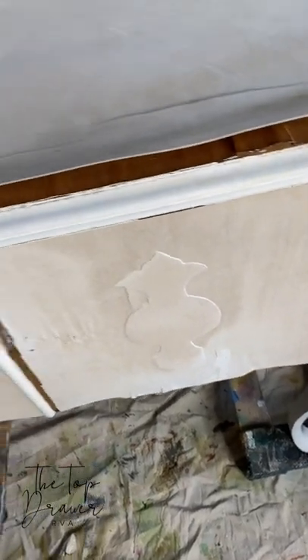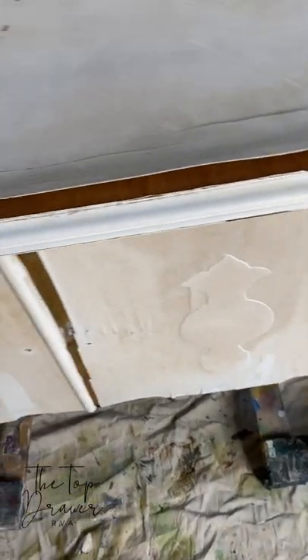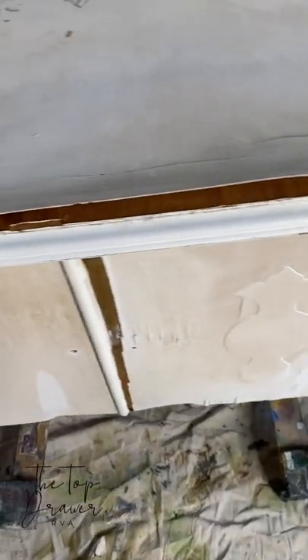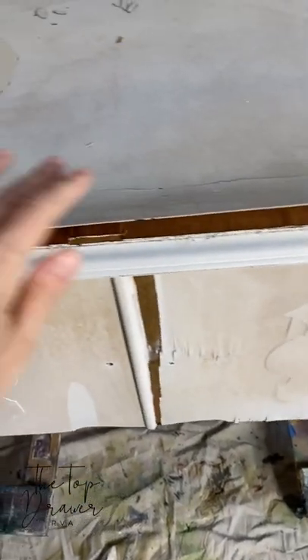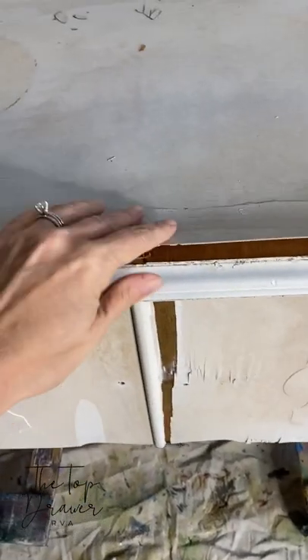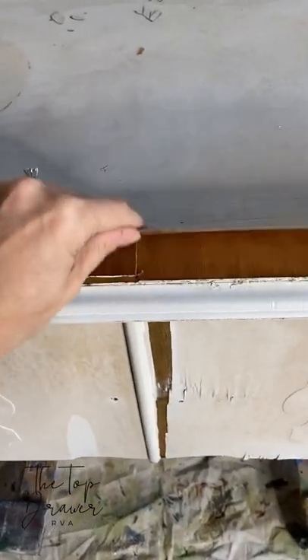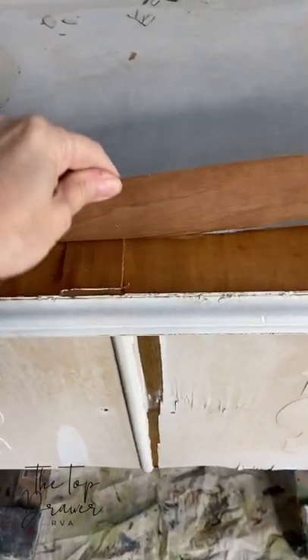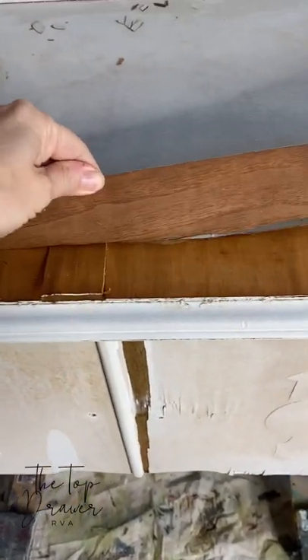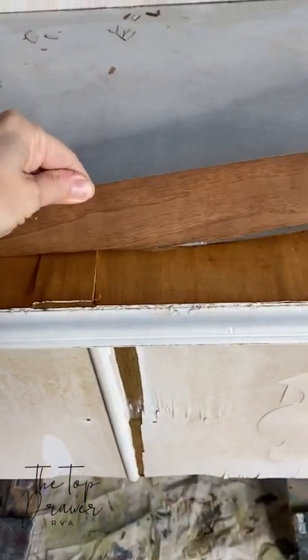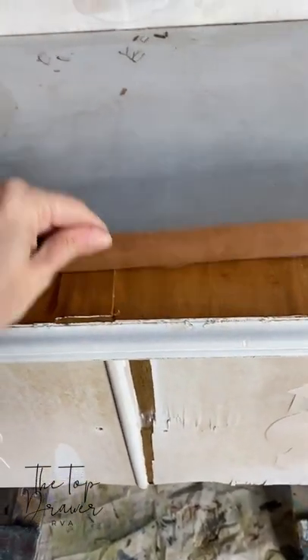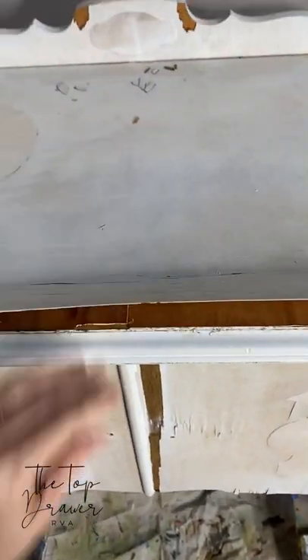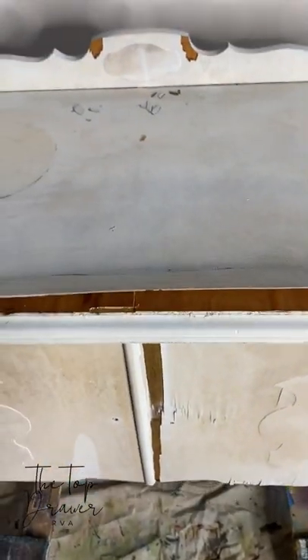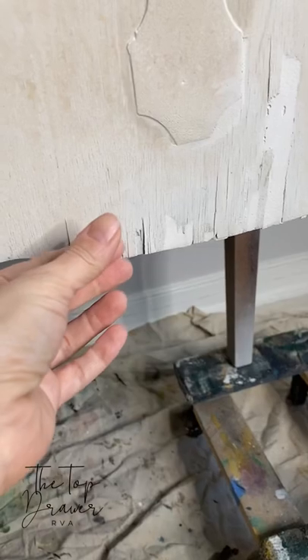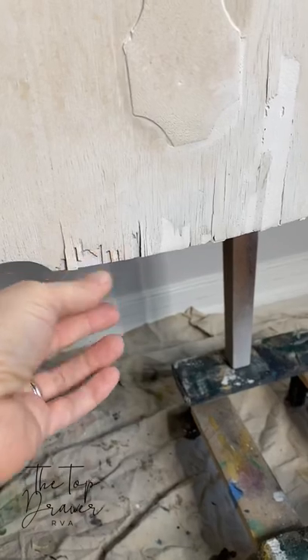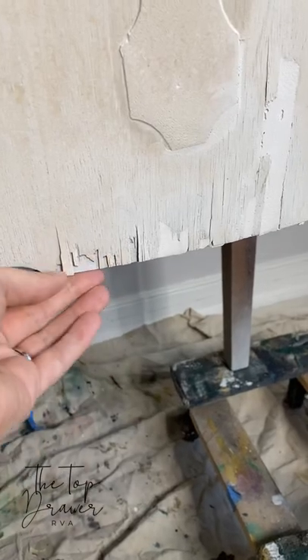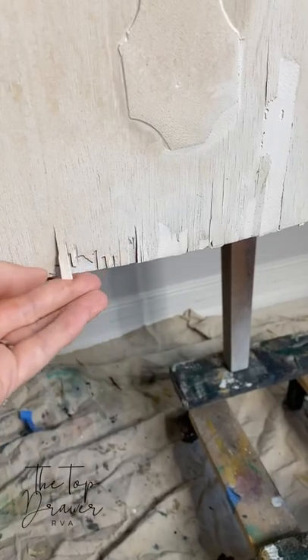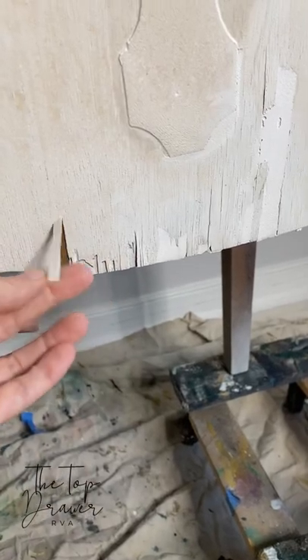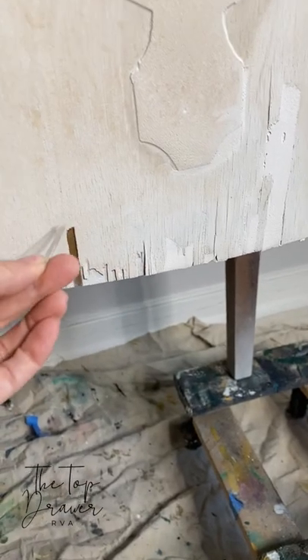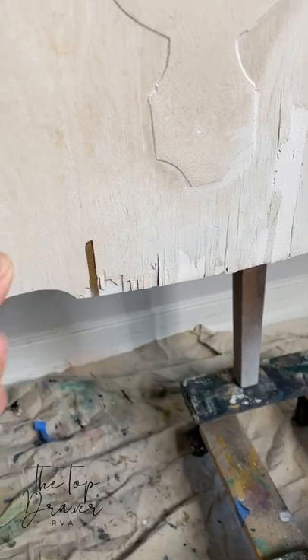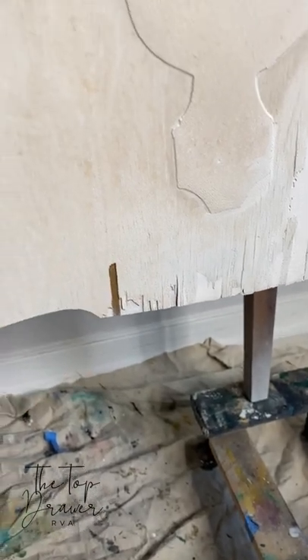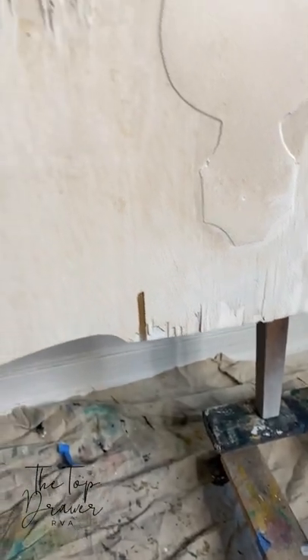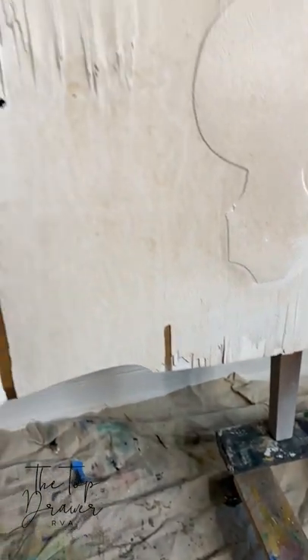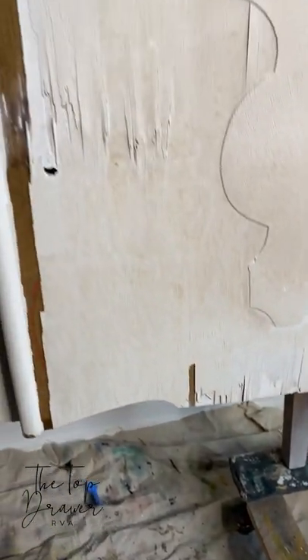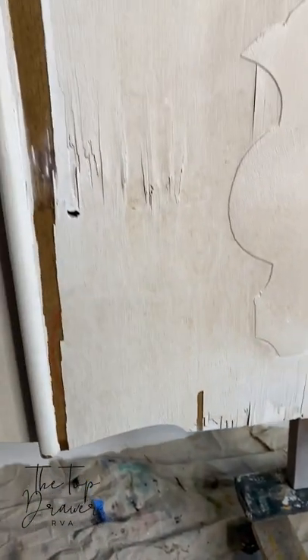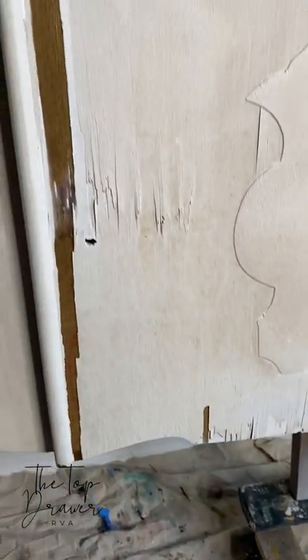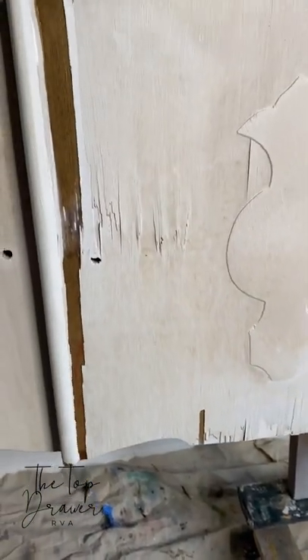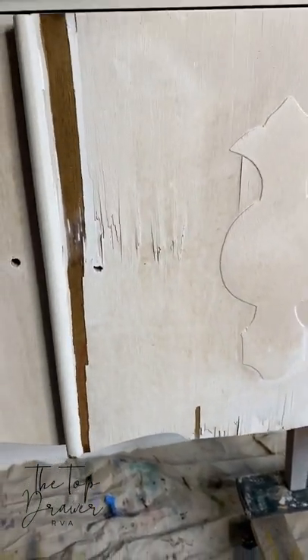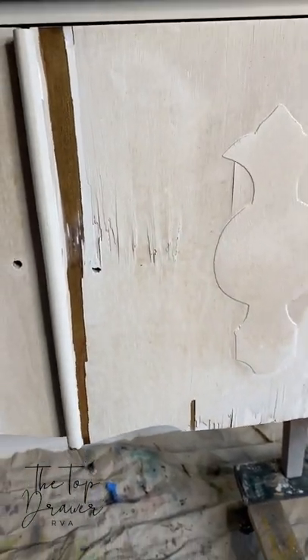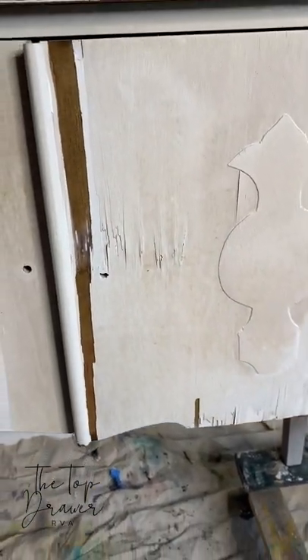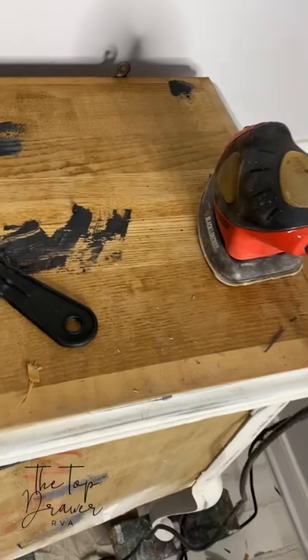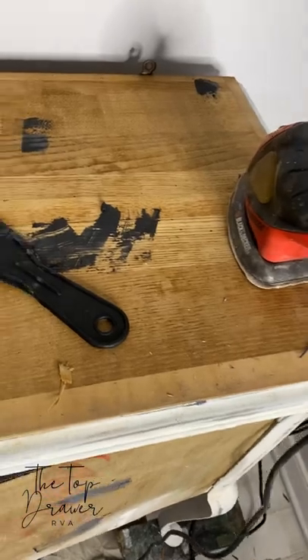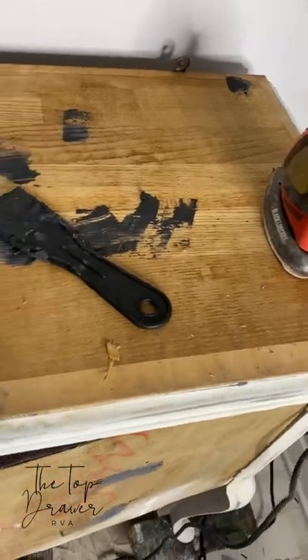I cannot wait to show you next week's video. This piece was beyond trashed — I had to peel off two layers of veneer to even get started.